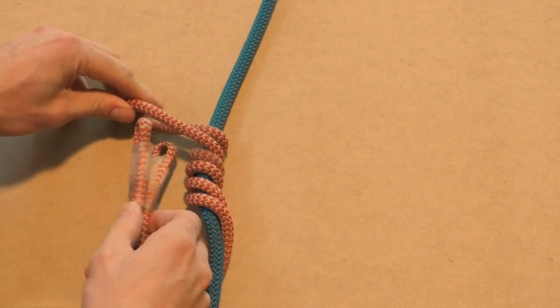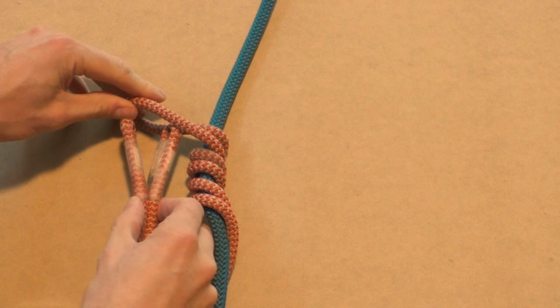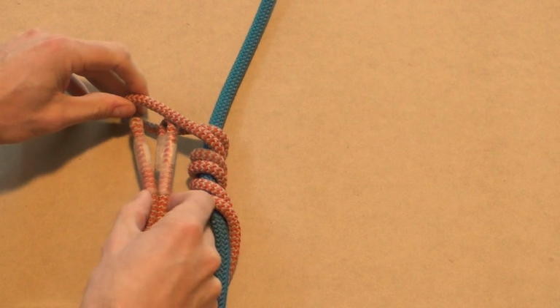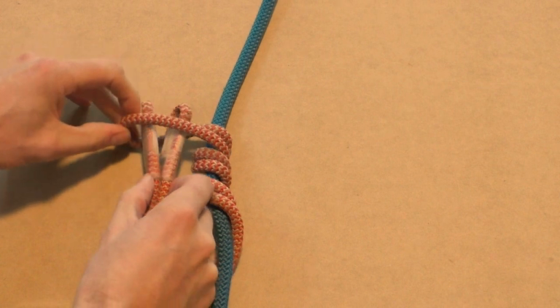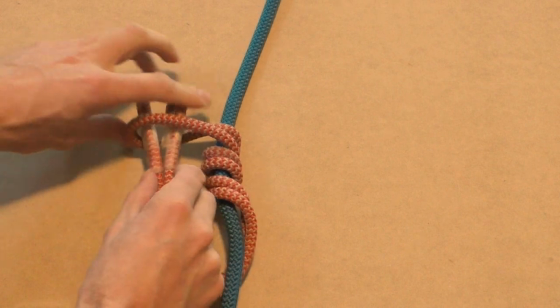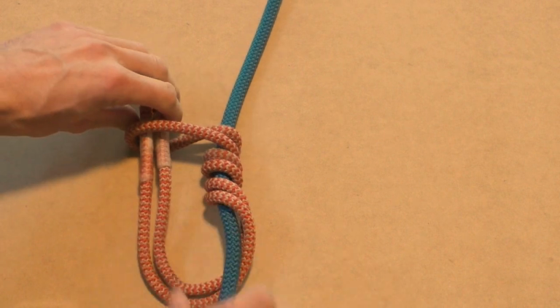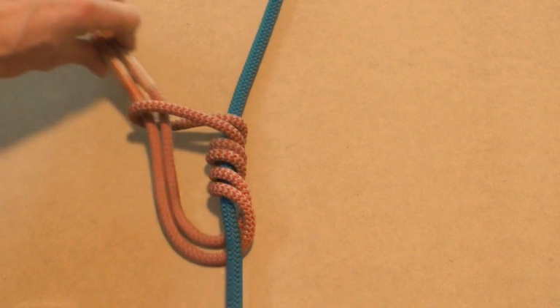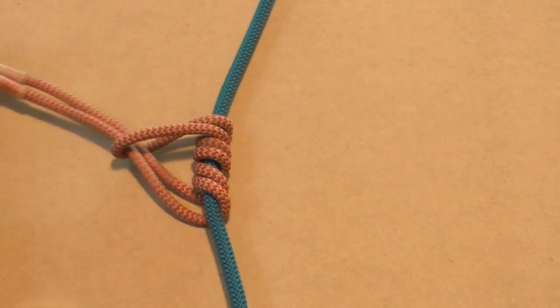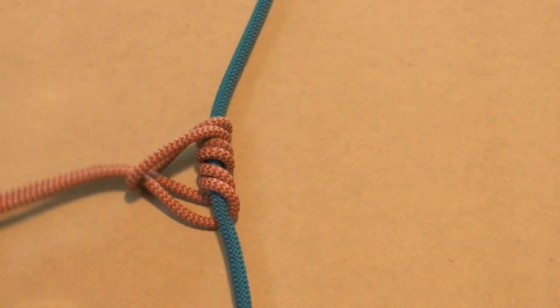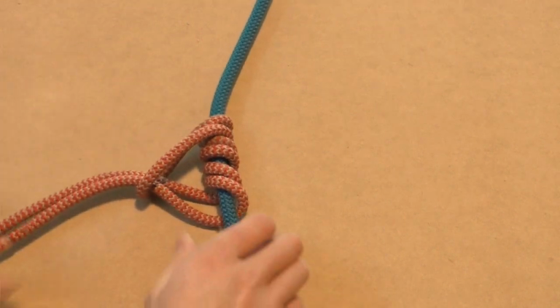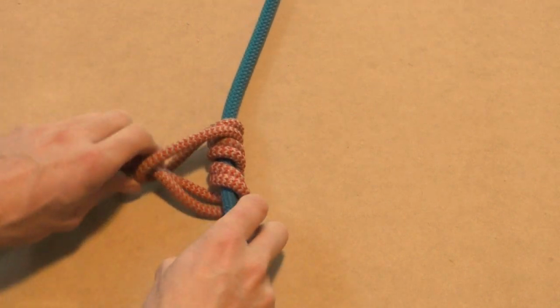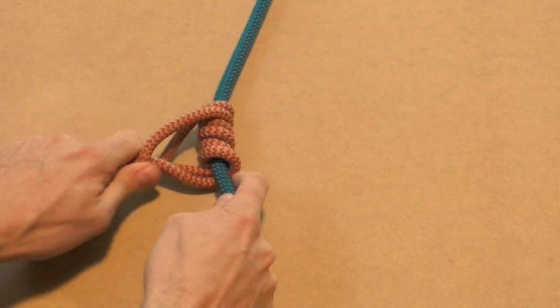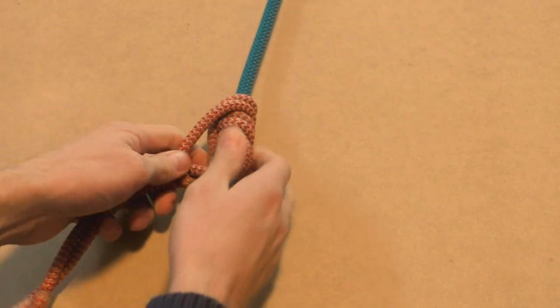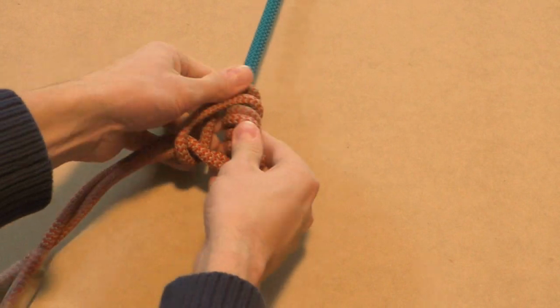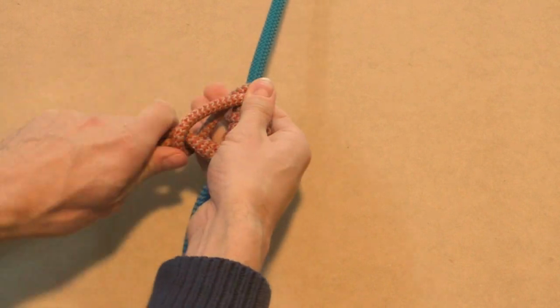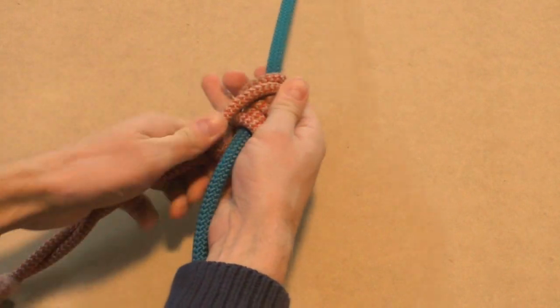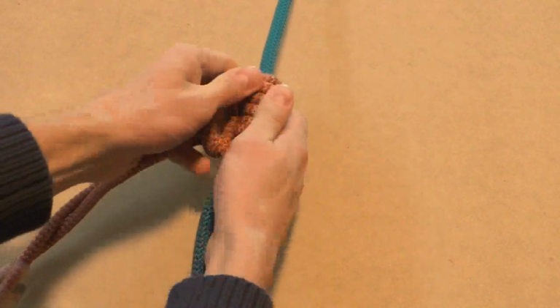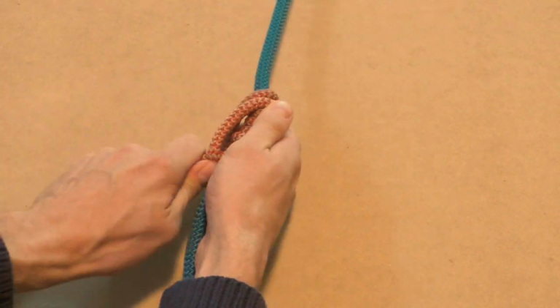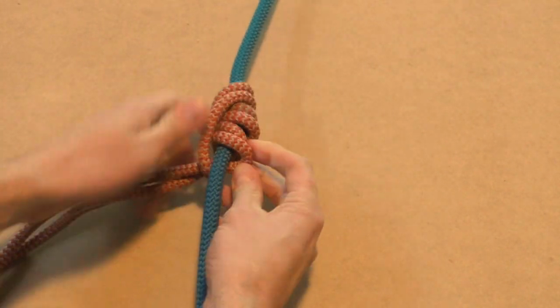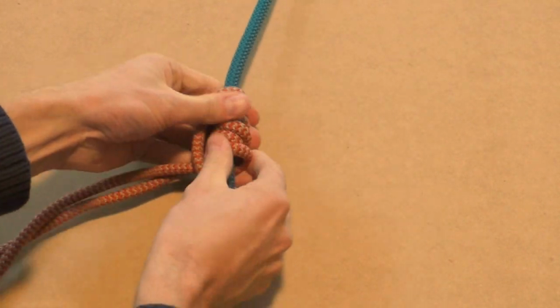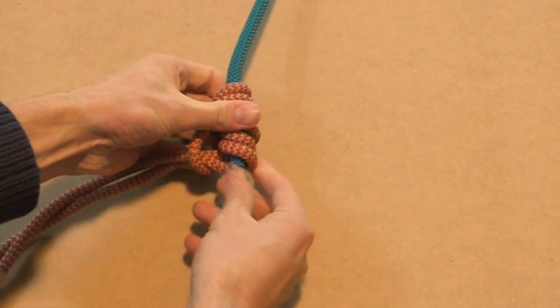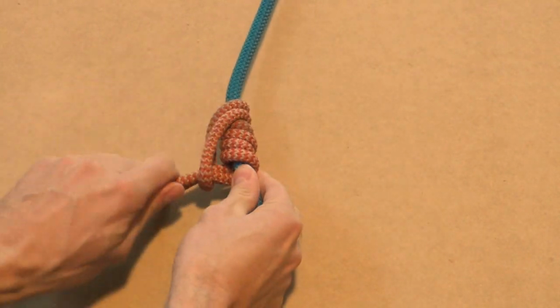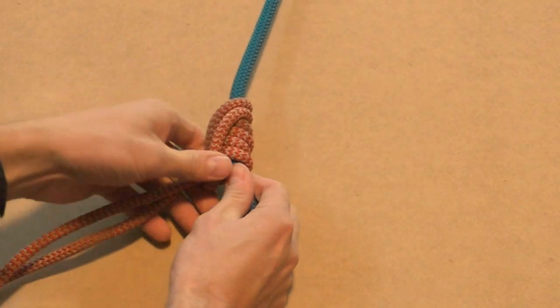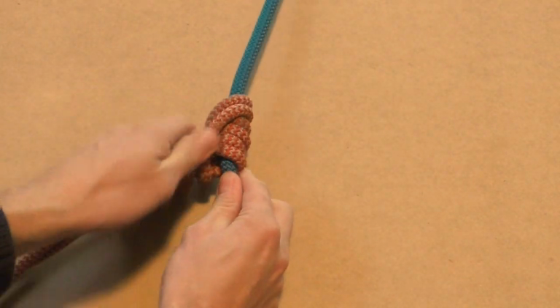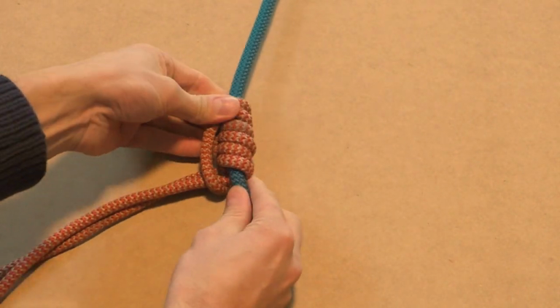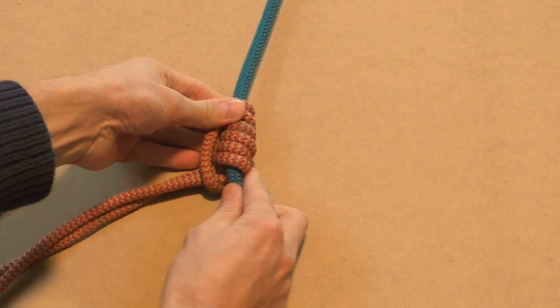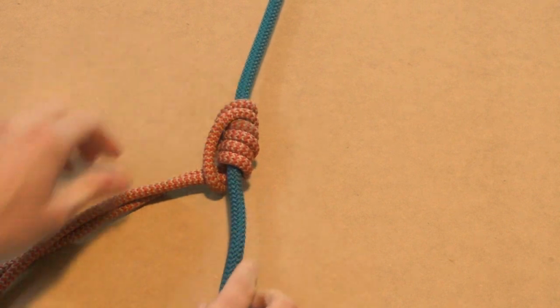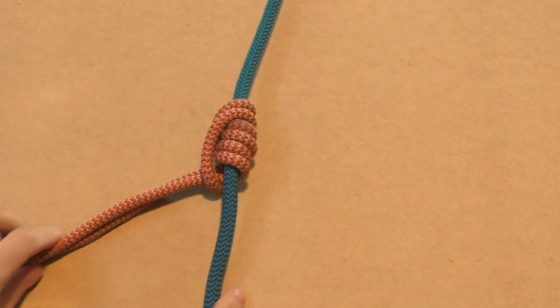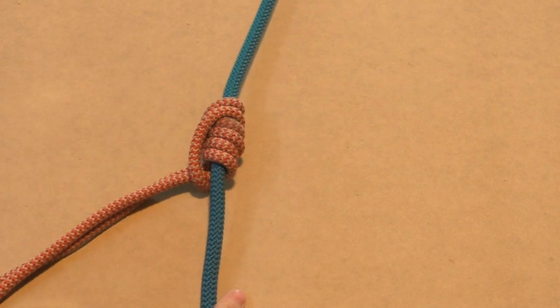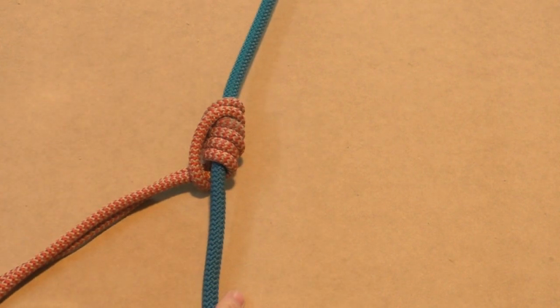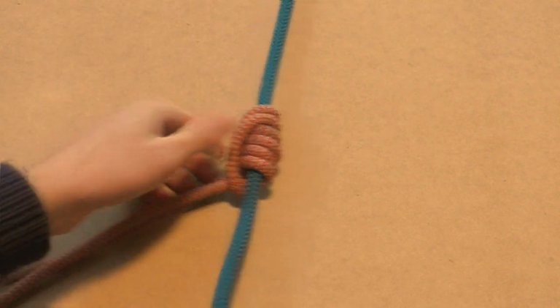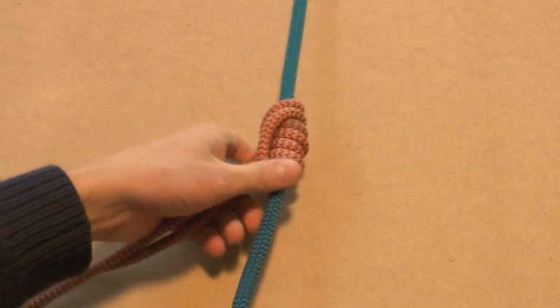Take the end of the prusik cord and poke it through the eye. Now dress the knot. If you have an eye spliced prusik cord, make sure the eyes align. And there's your Klemheist.